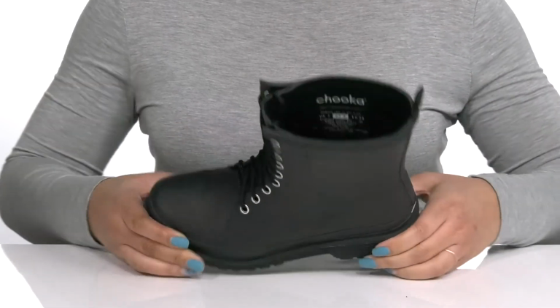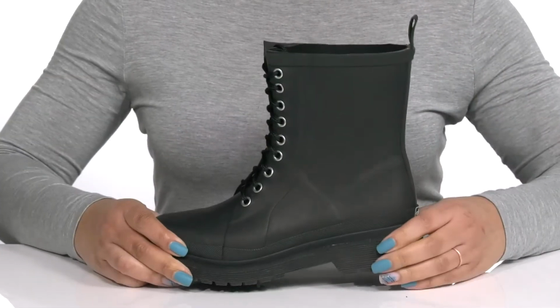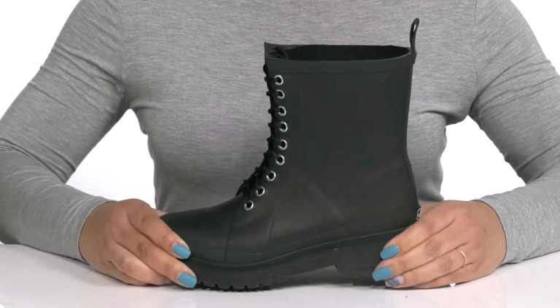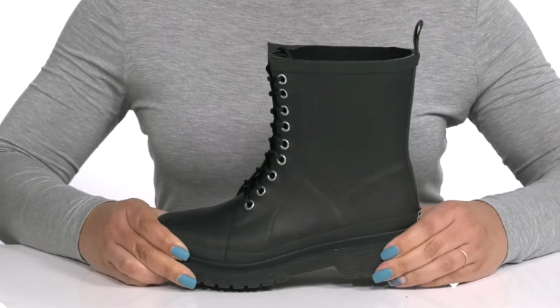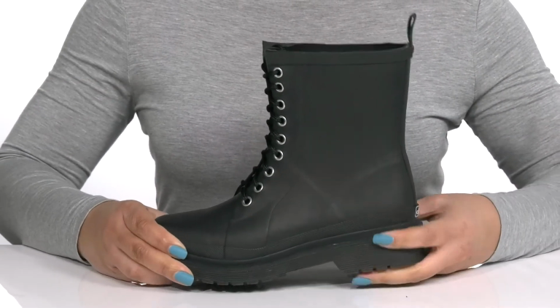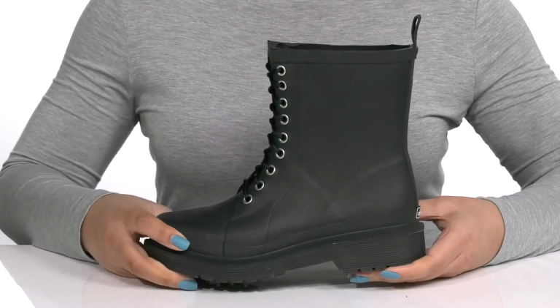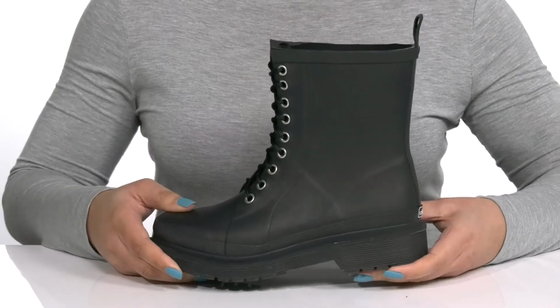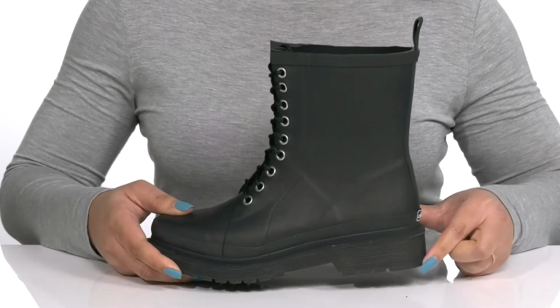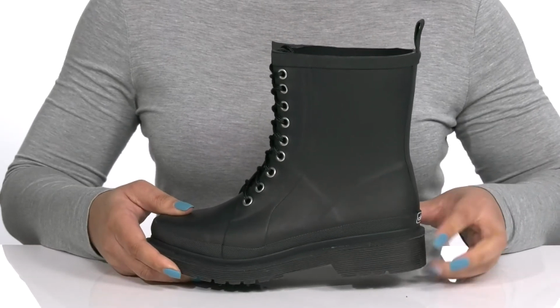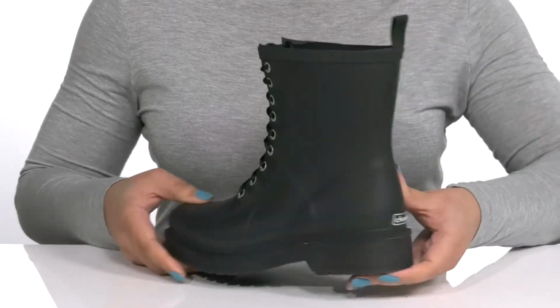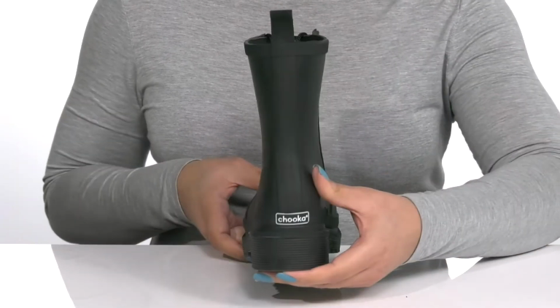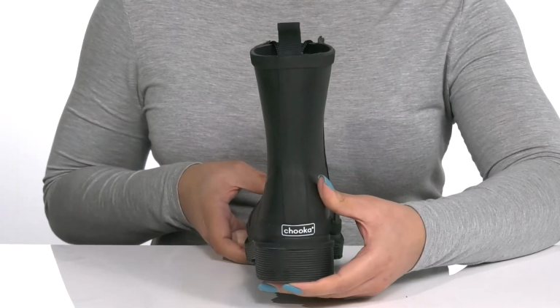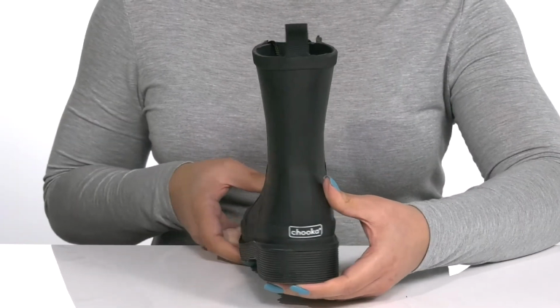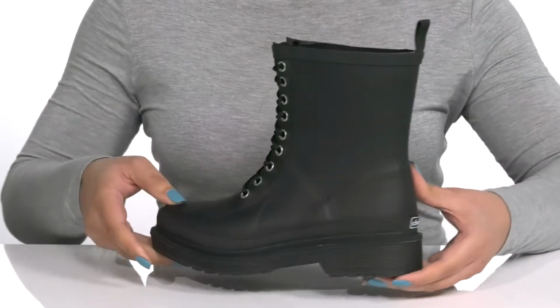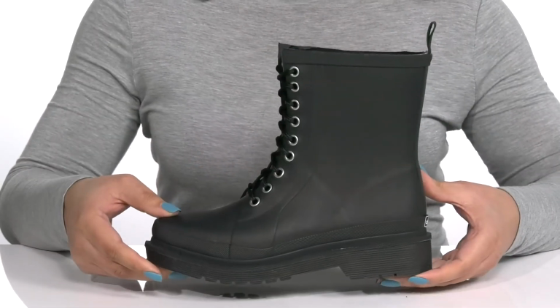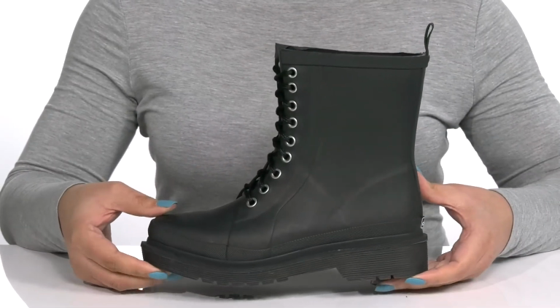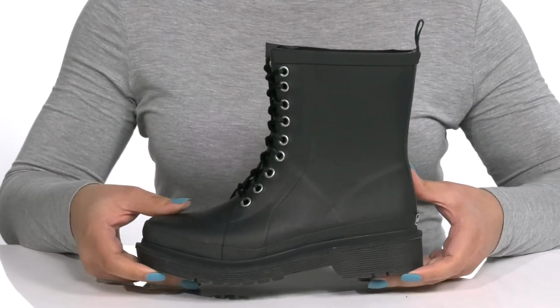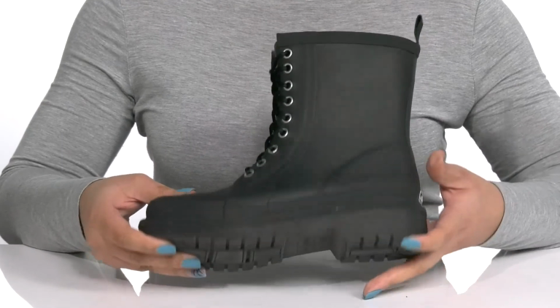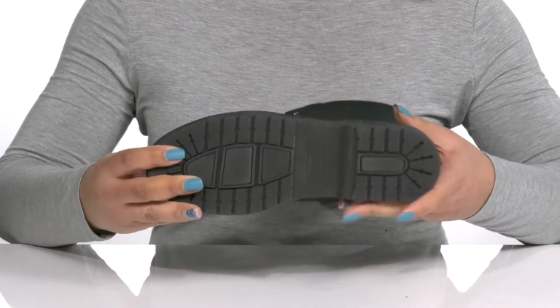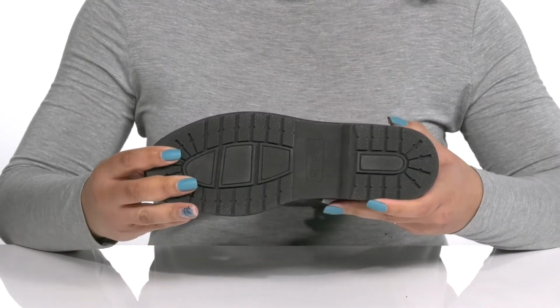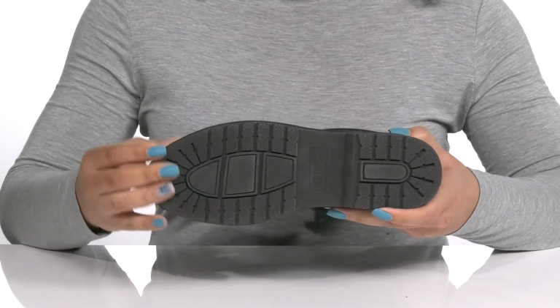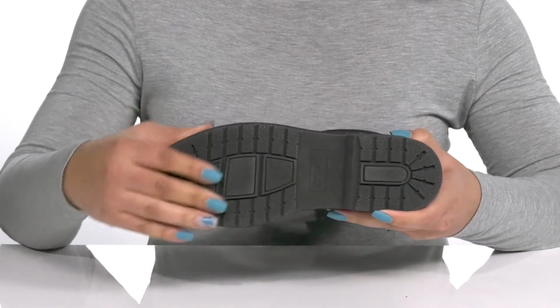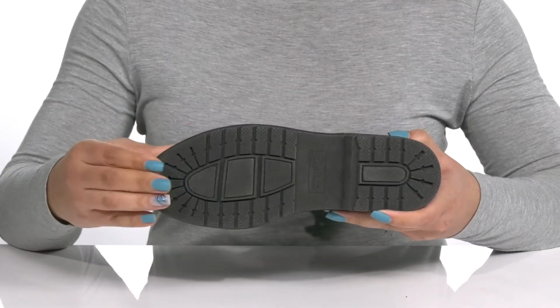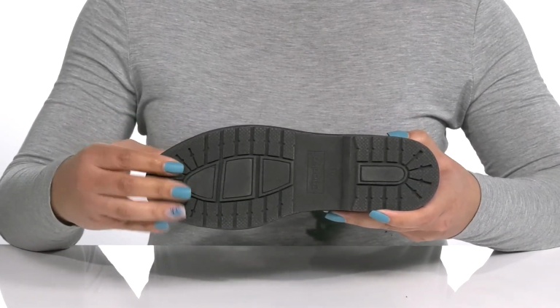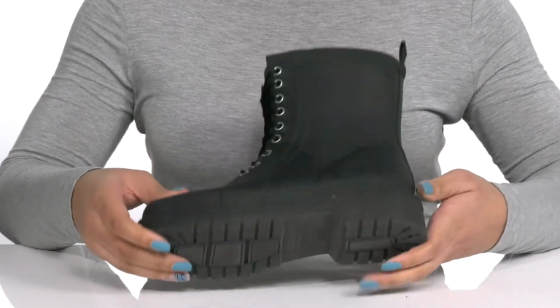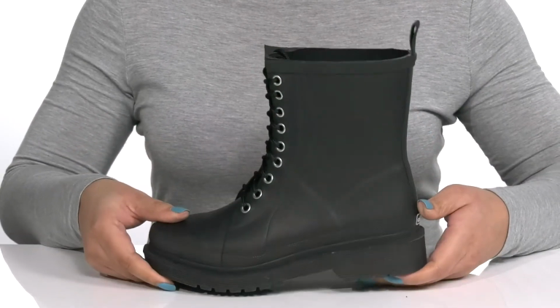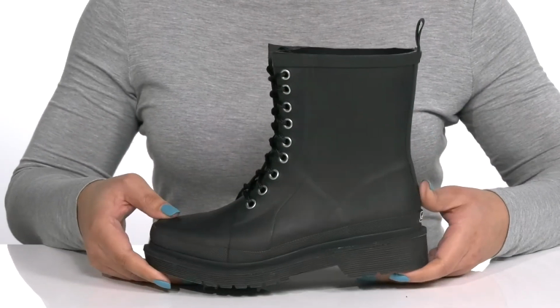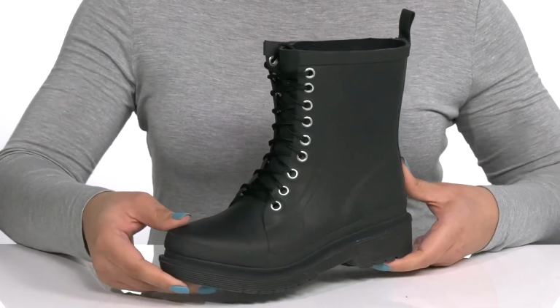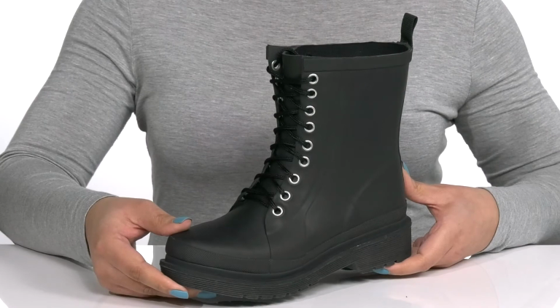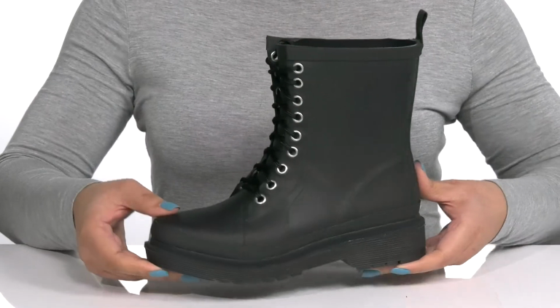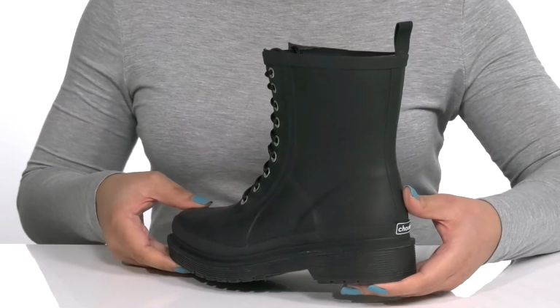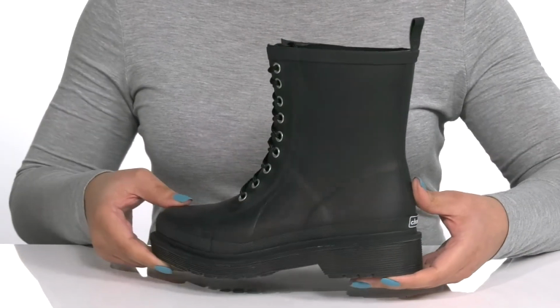The midsole has a sturdy and durable build, and you'll get a little over a one-inch boost in height from the block heel at the back. It's all on top of a durable rubber outsole that is textured to give you the best grip. Slip these on with a ripped pair of denim.